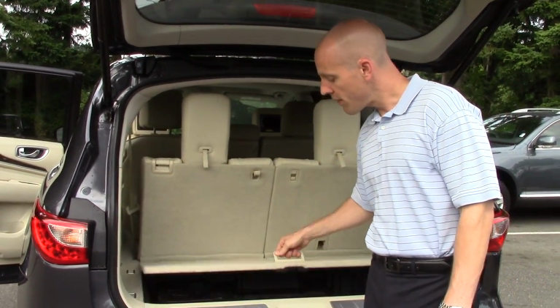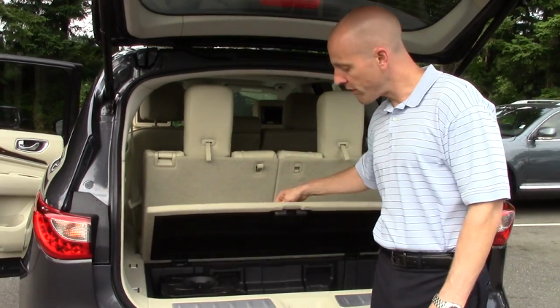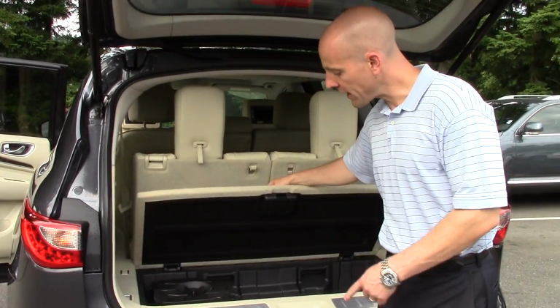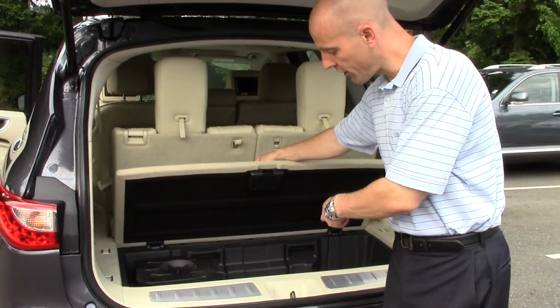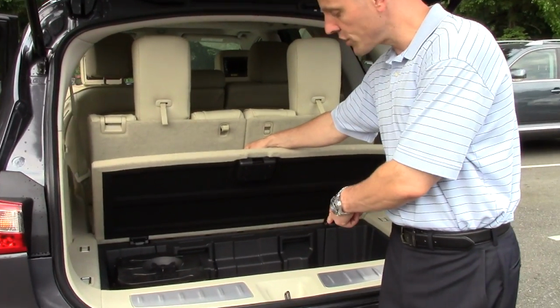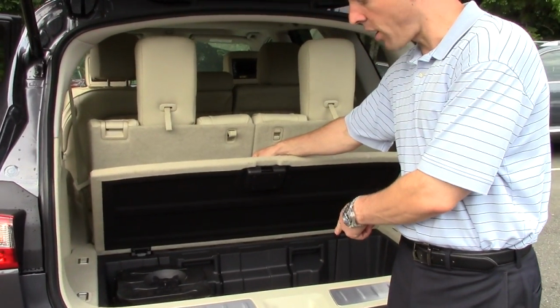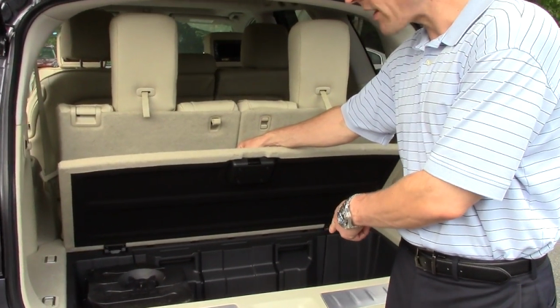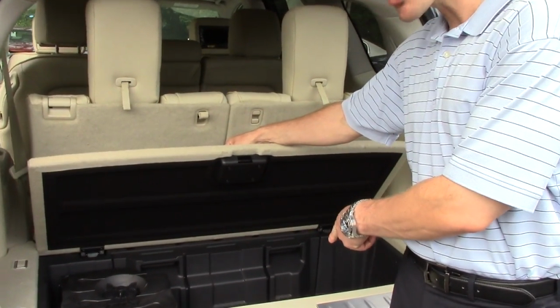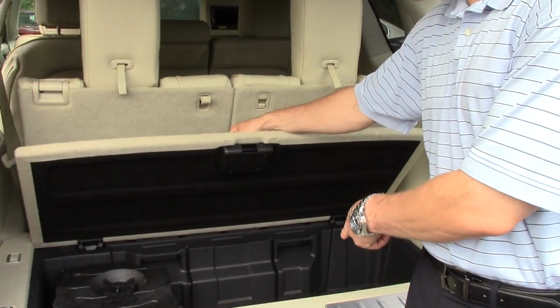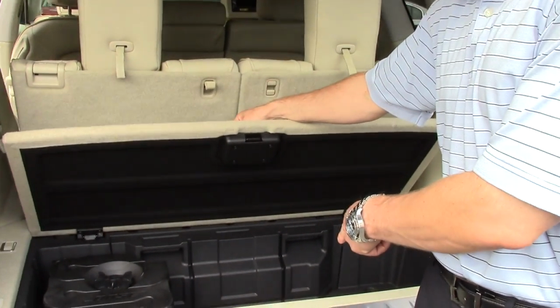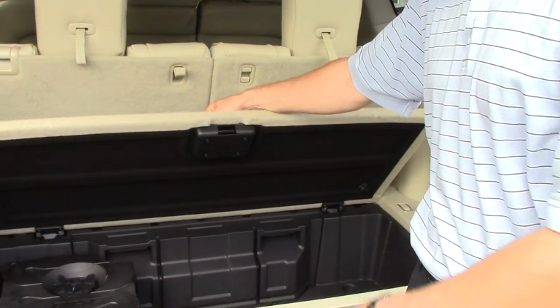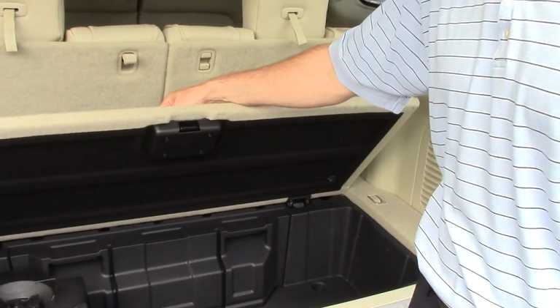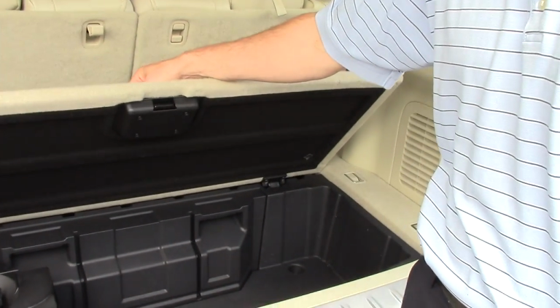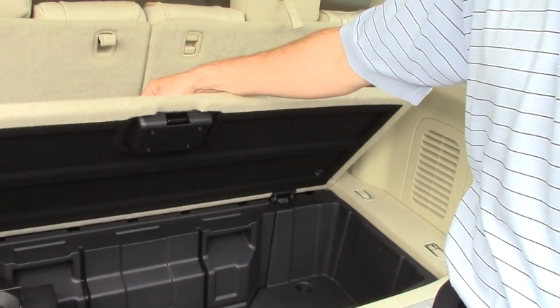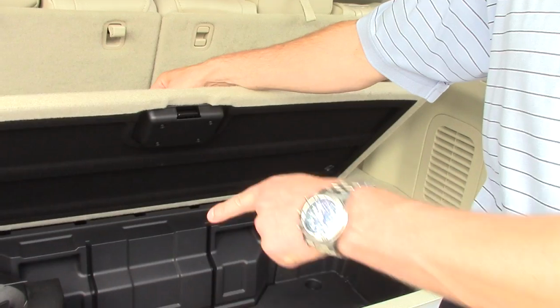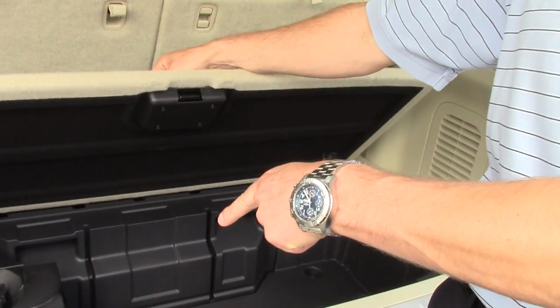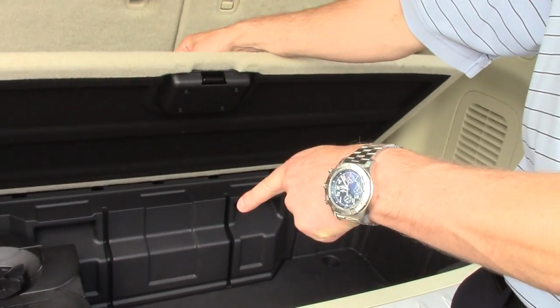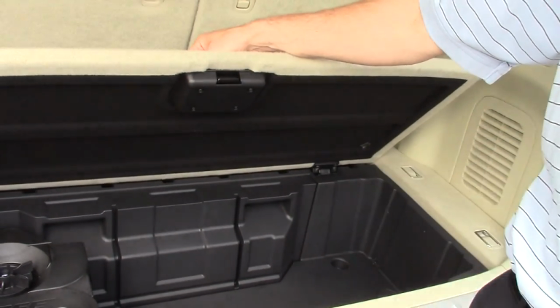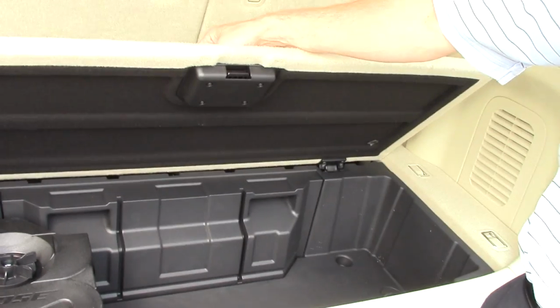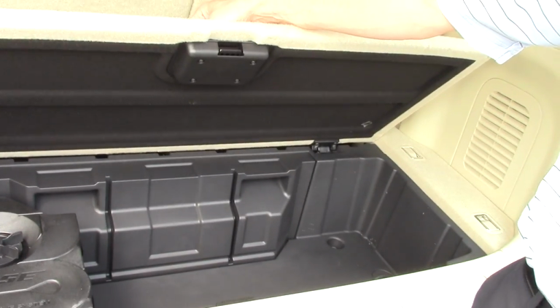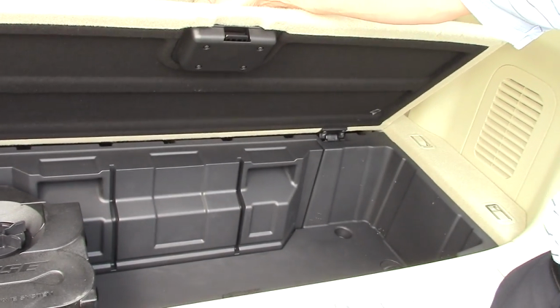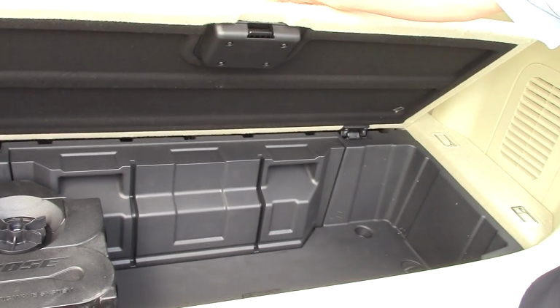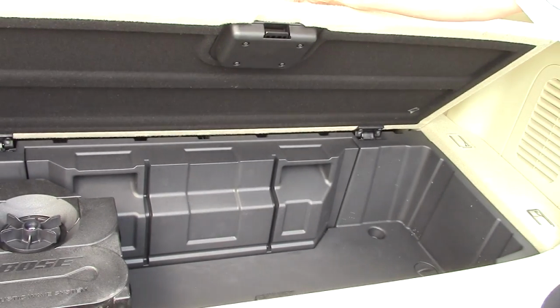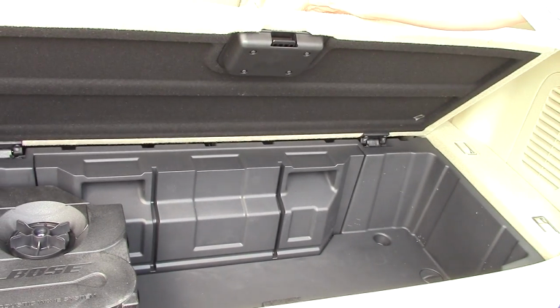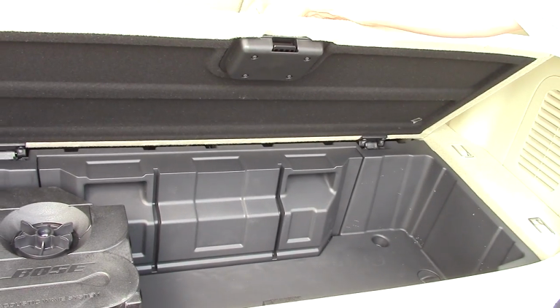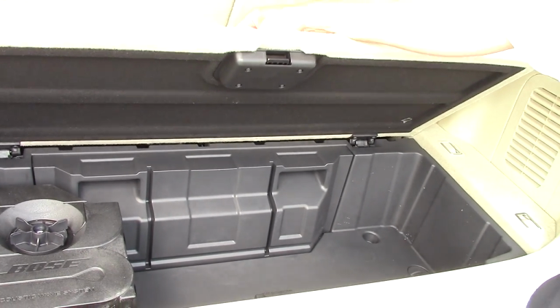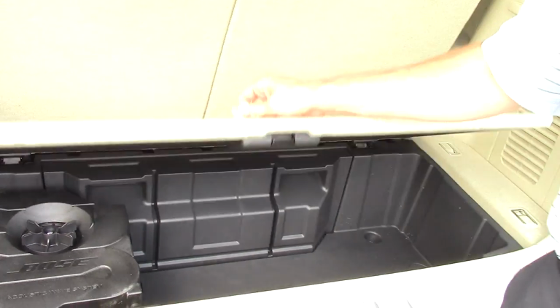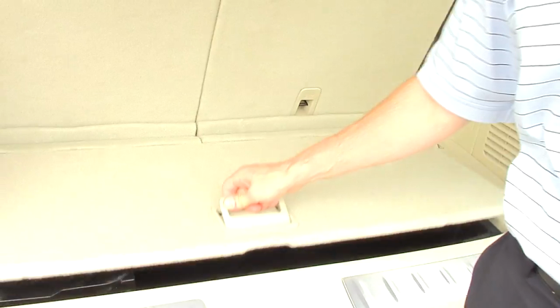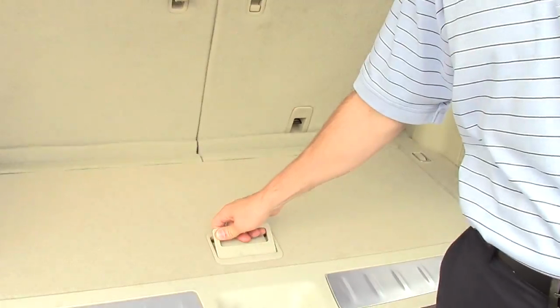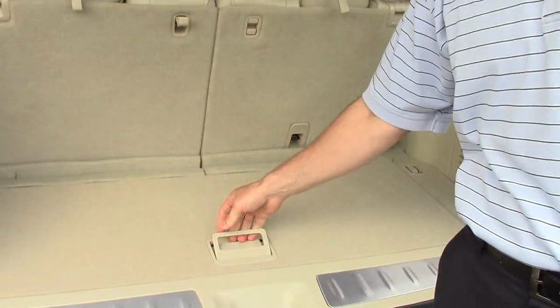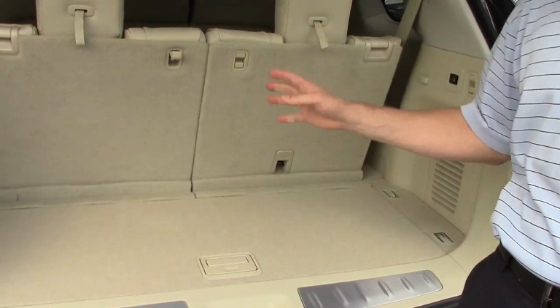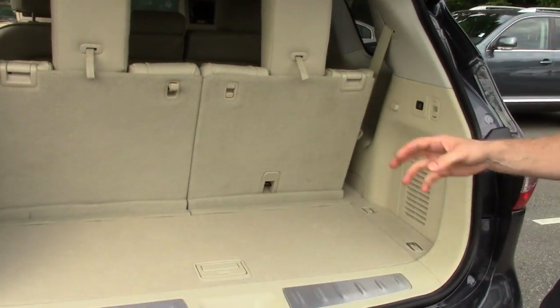You have a secondary storage compartment that's actually very deep and will accommodate a lot of goodies. This particular car has the Bose acoustic wave stereo, so you have that subwoofer back there as well. And the stereo in this car is simply marvelous.